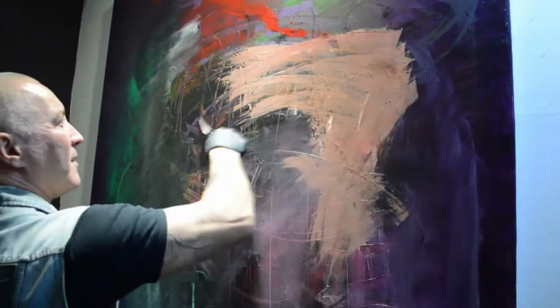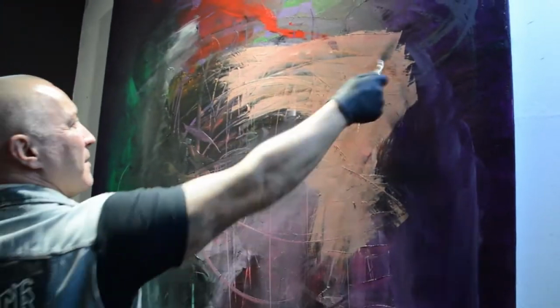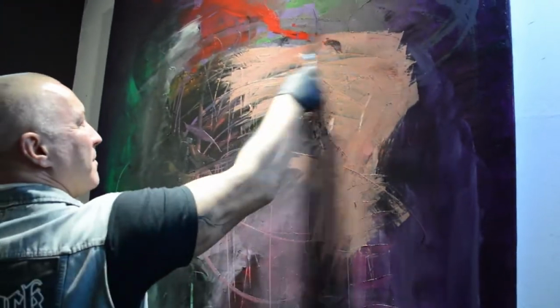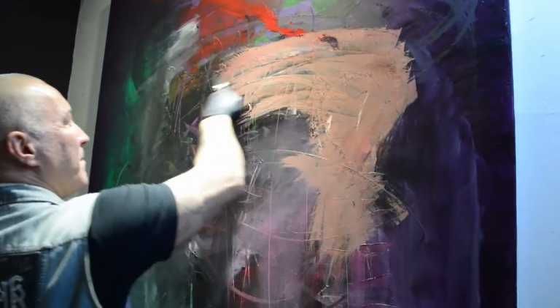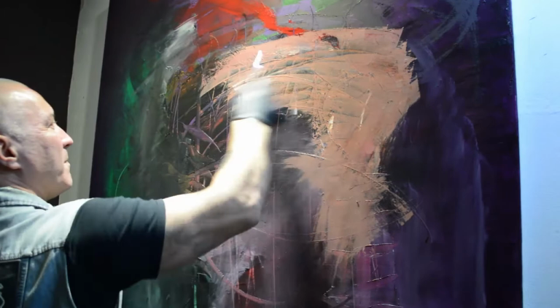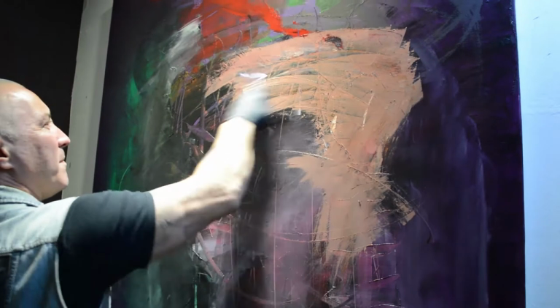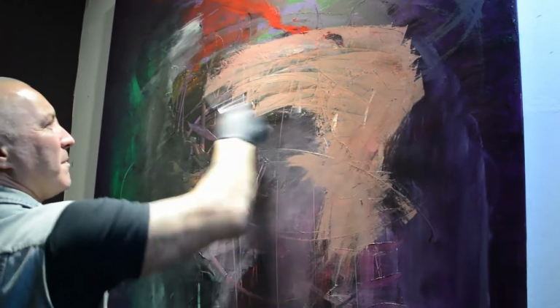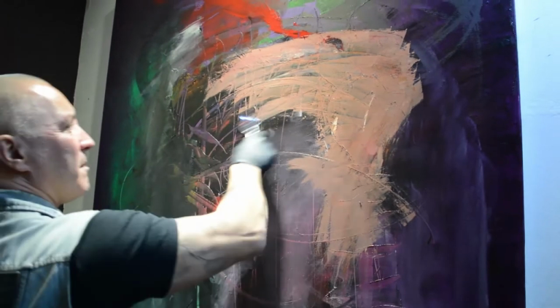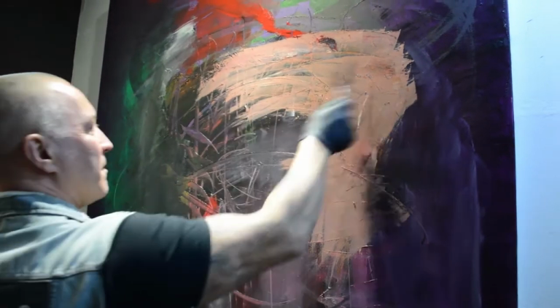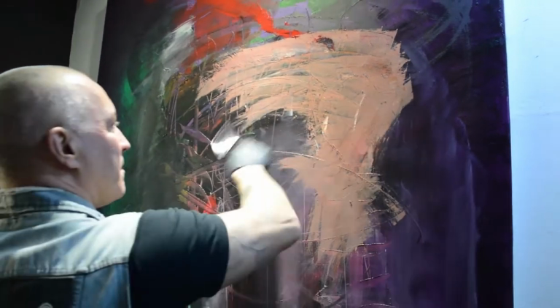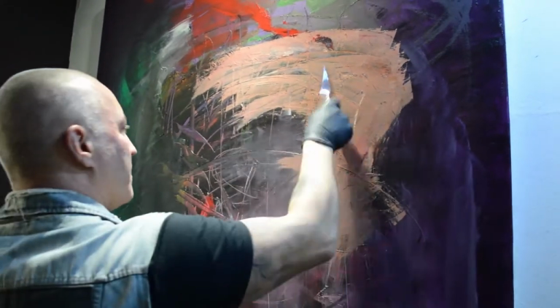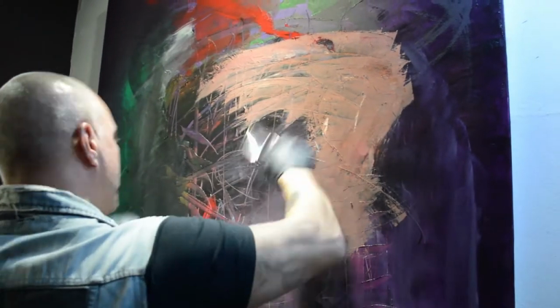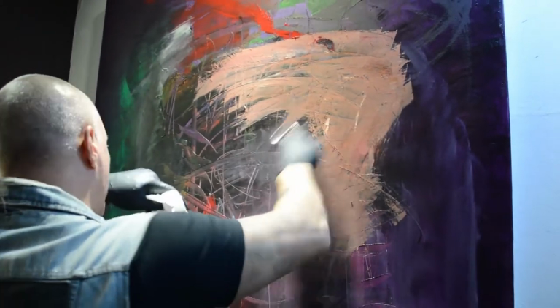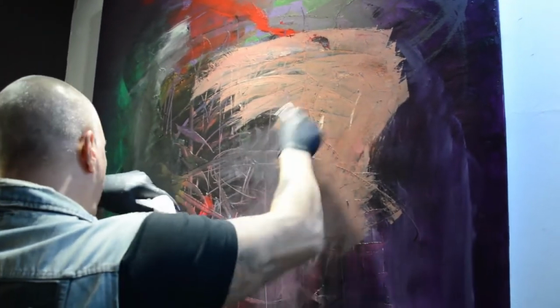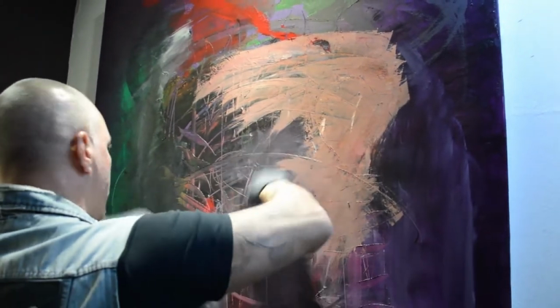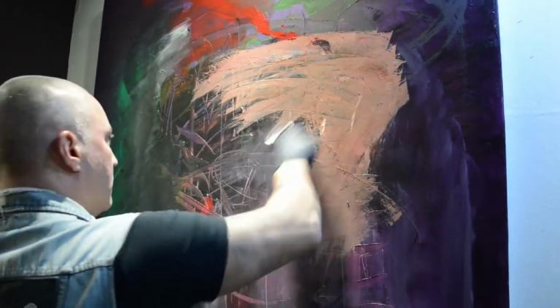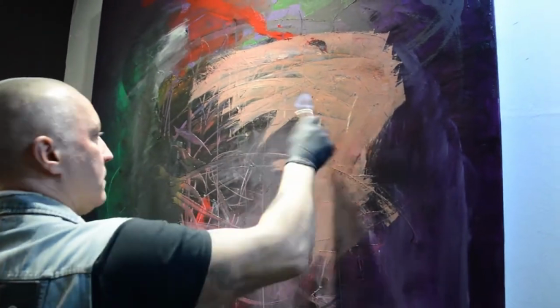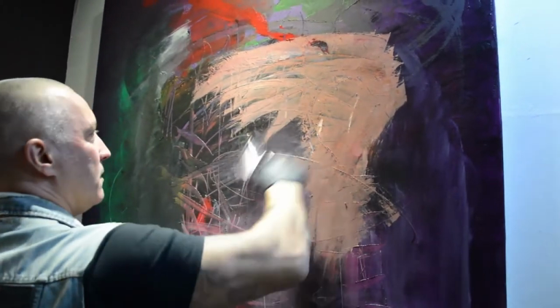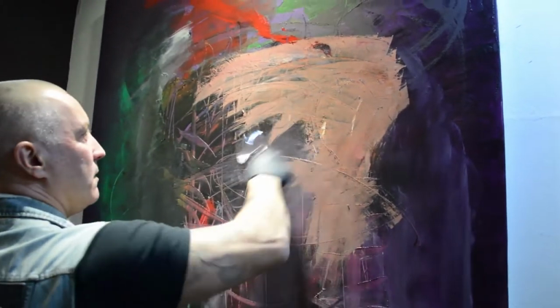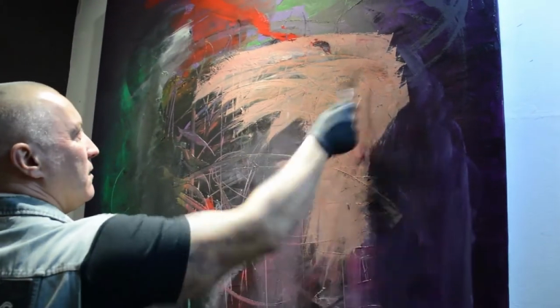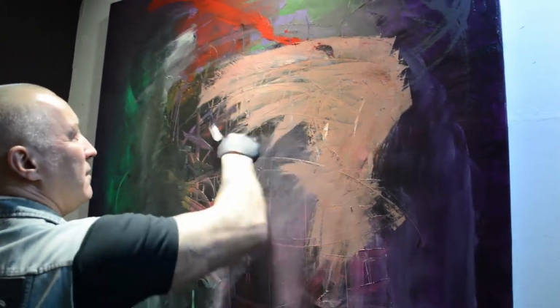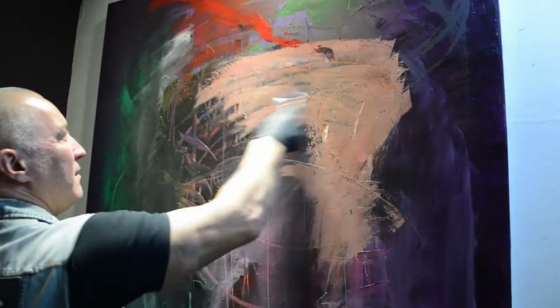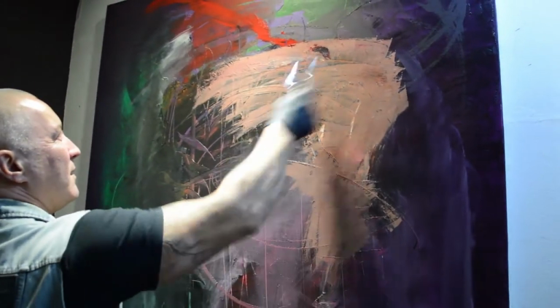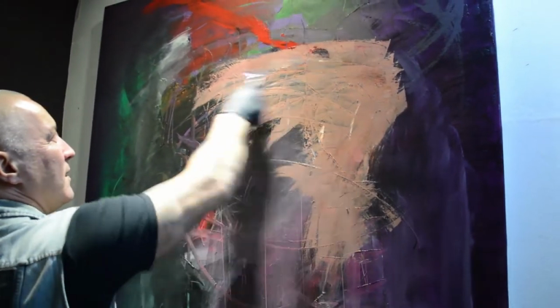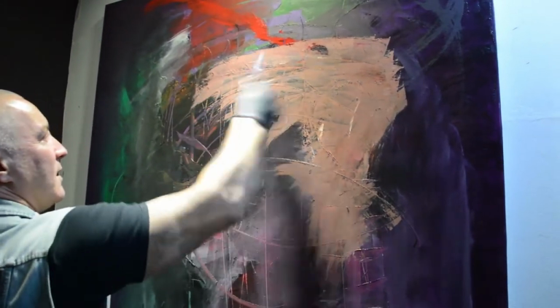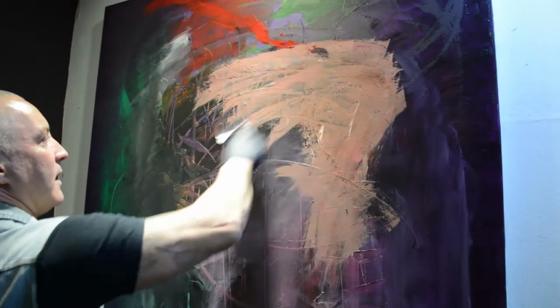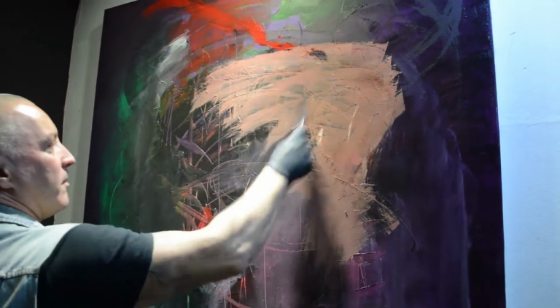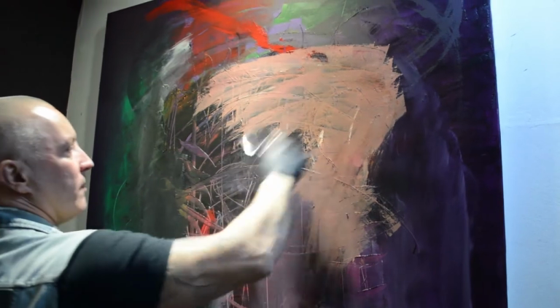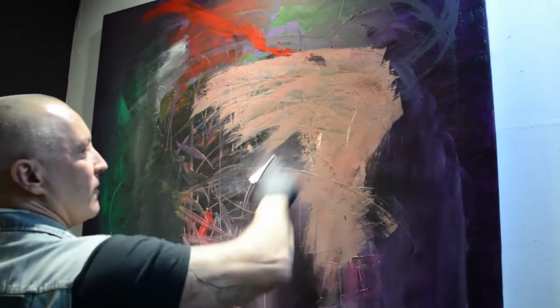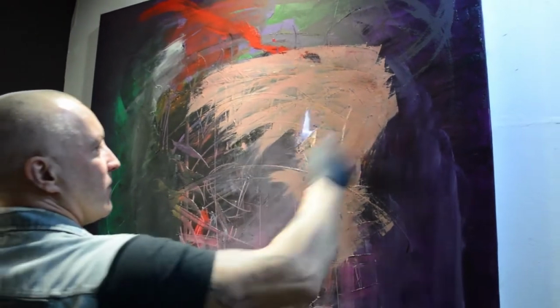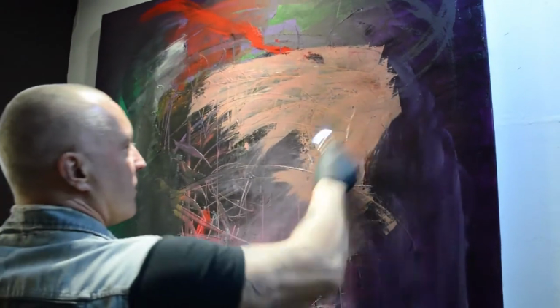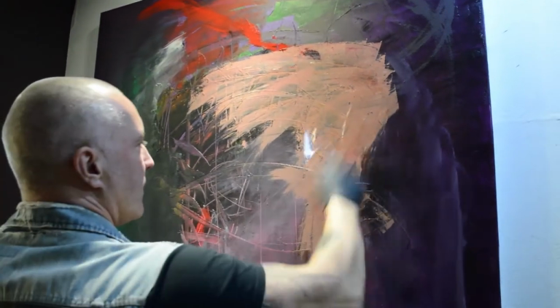If you let your brain do the work, you'll start seeing all kinds of things, and that's where we can work from.